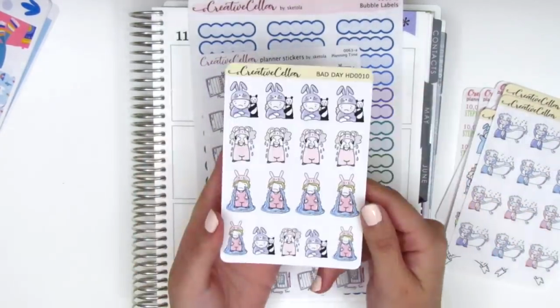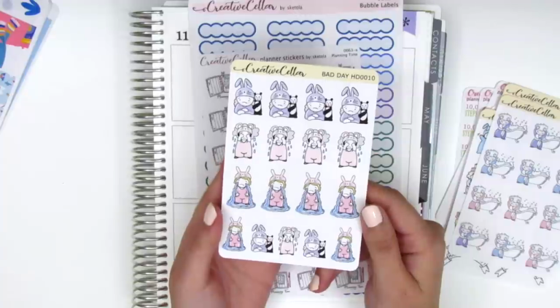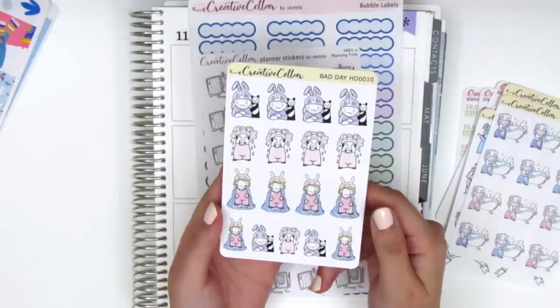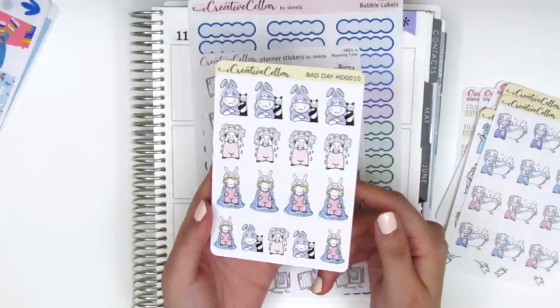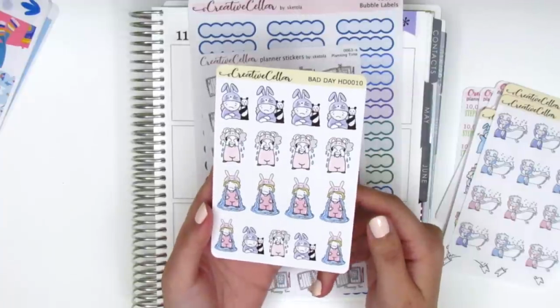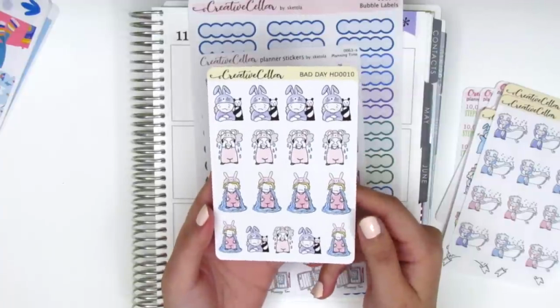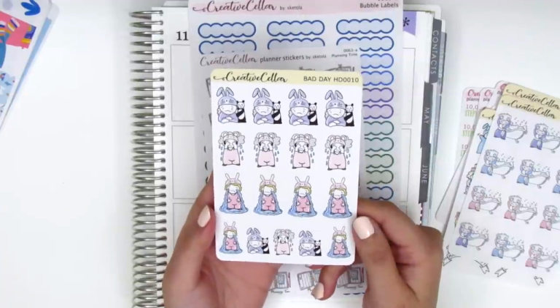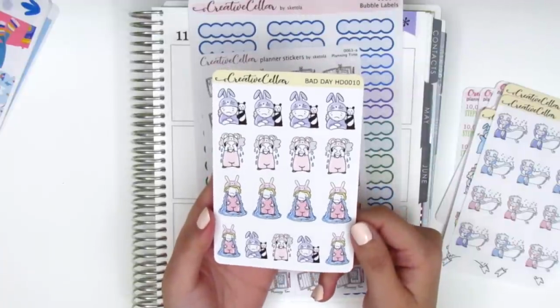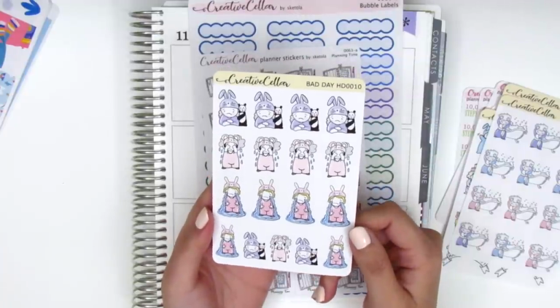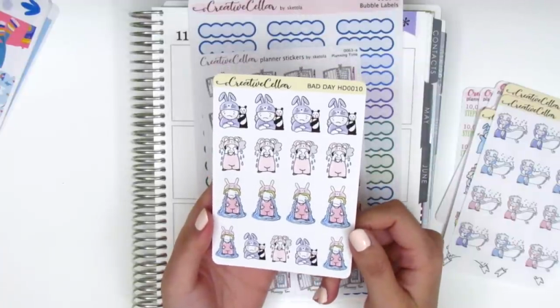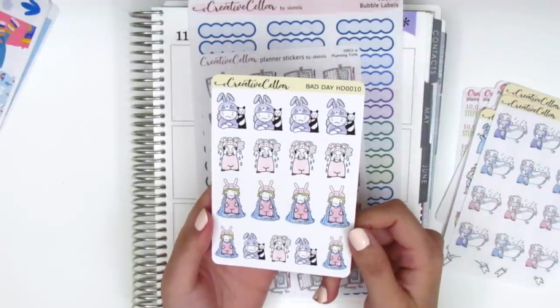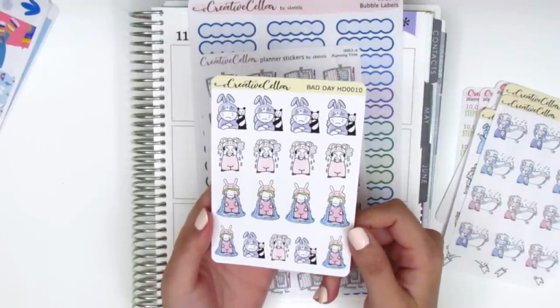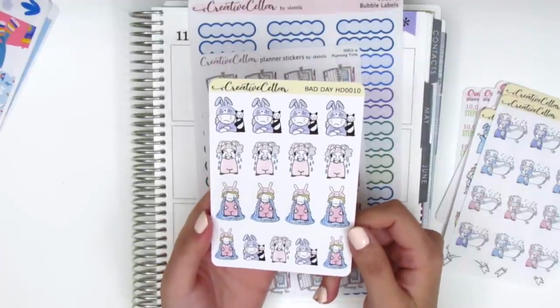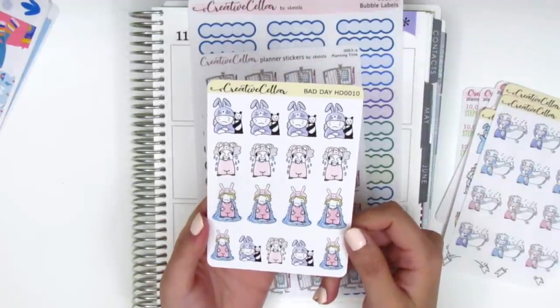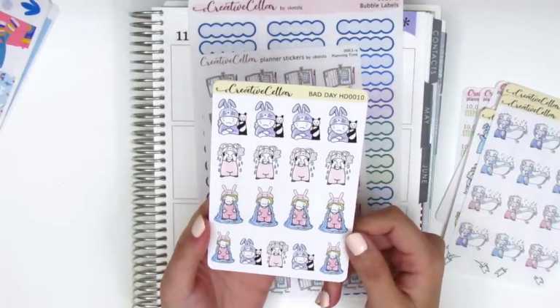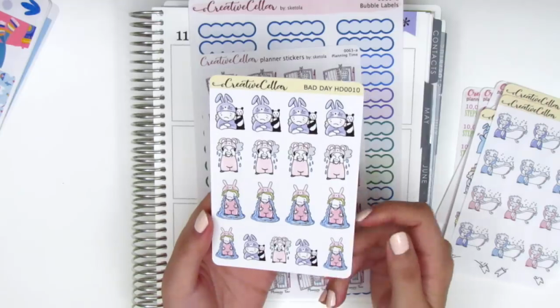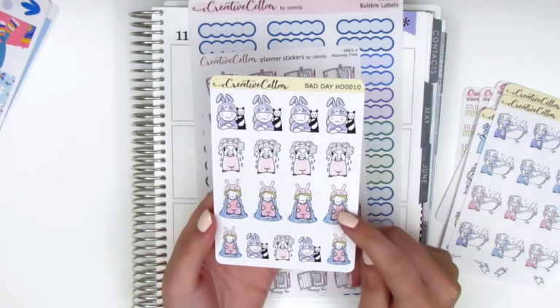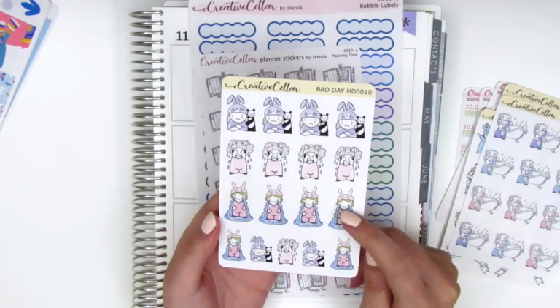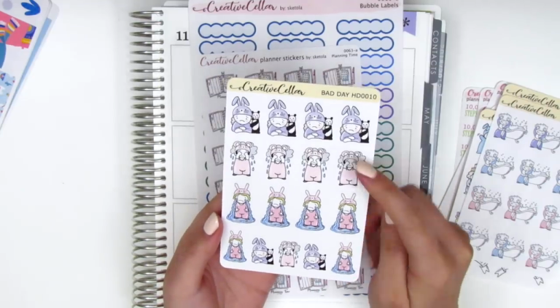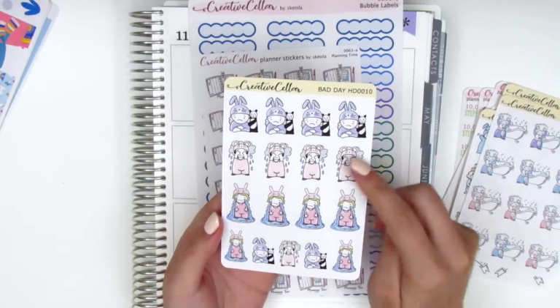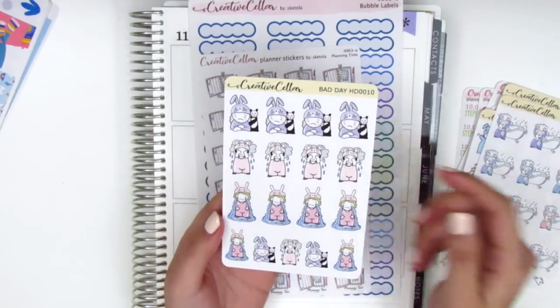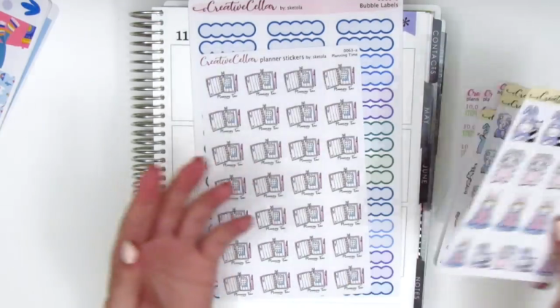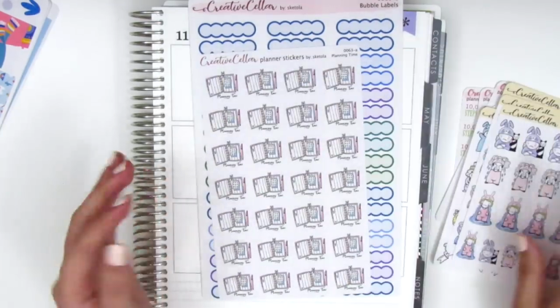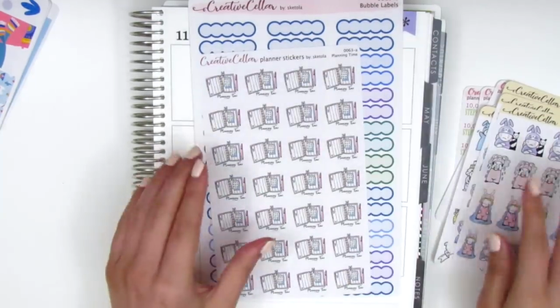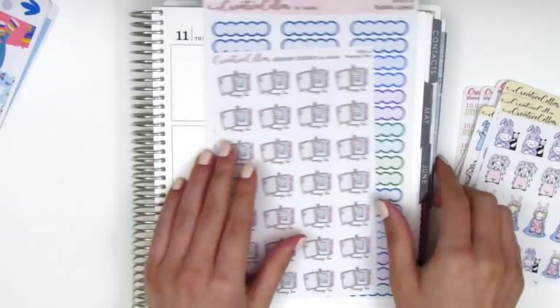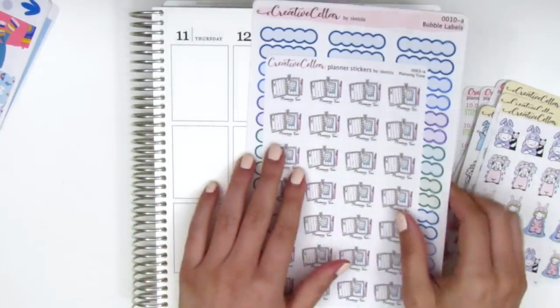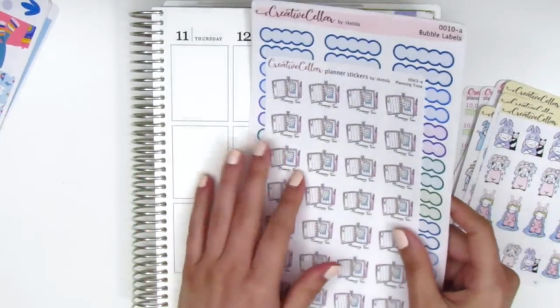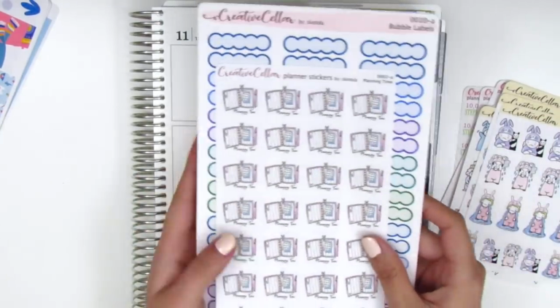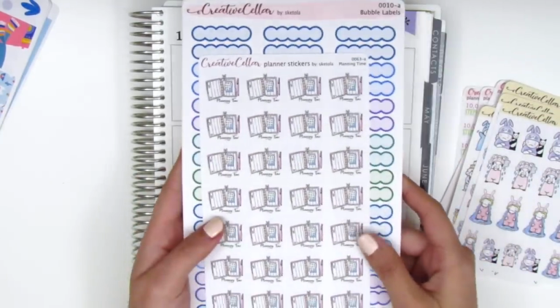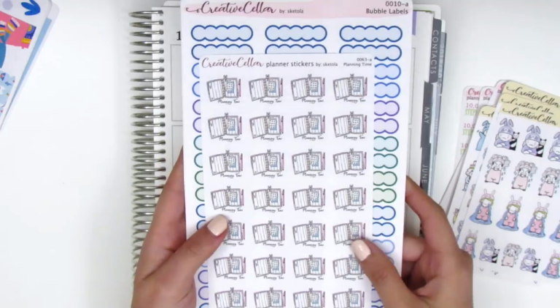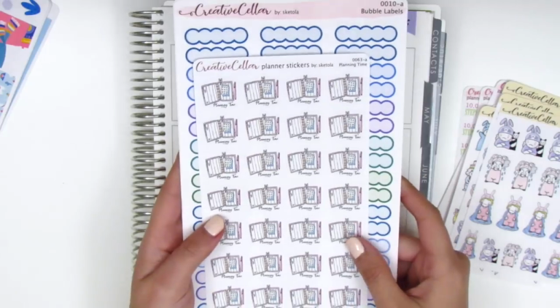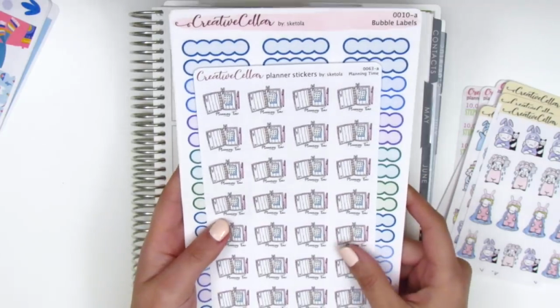And one more — this is the bad day sheet. The little character is just not having the best time: she's crying and there's a rain cloud behind her. And then these were the other stickers I picked out.